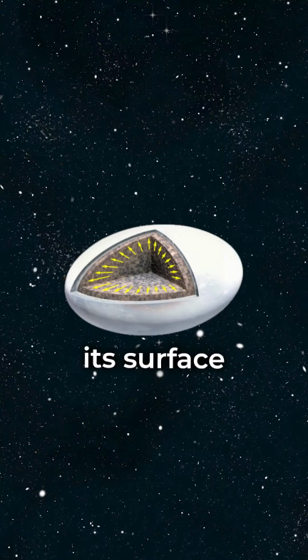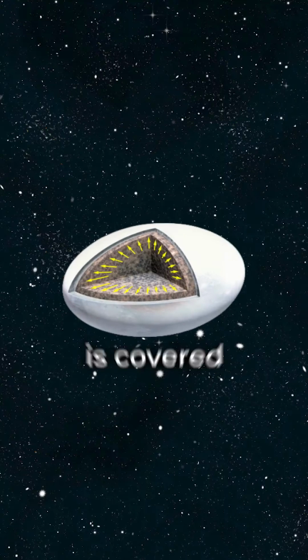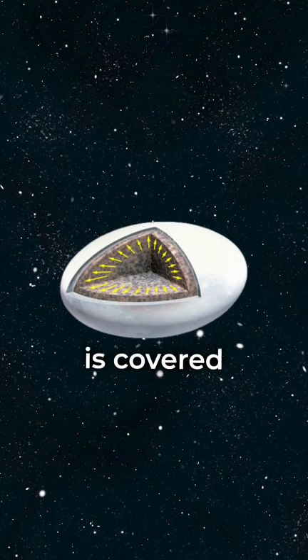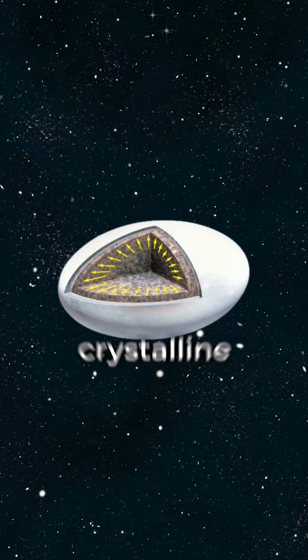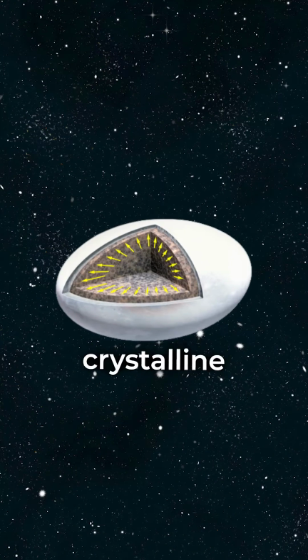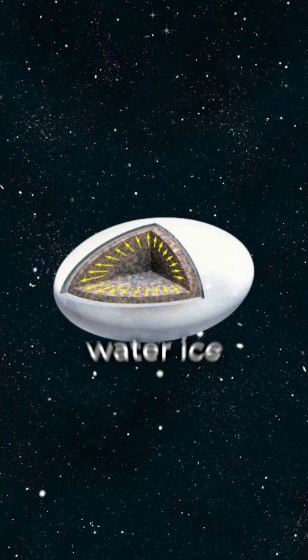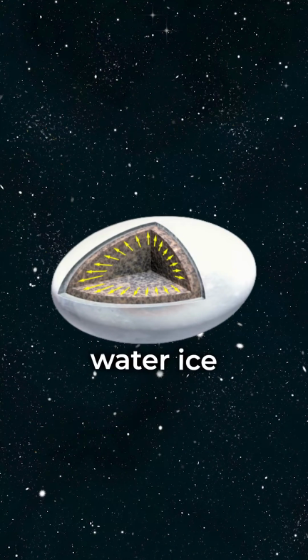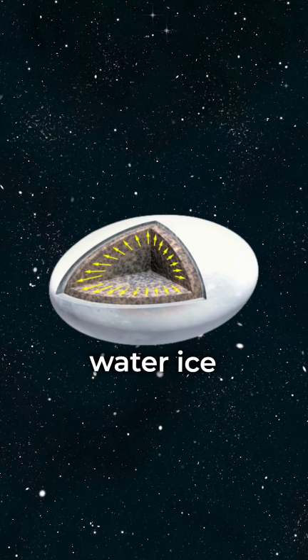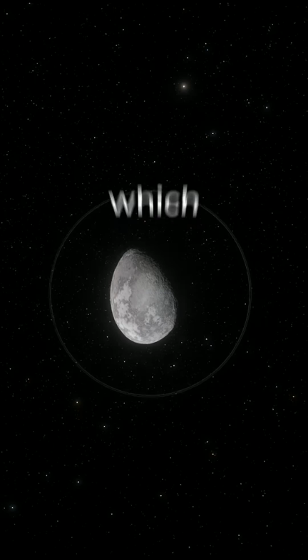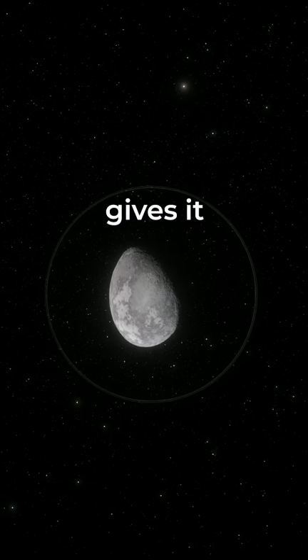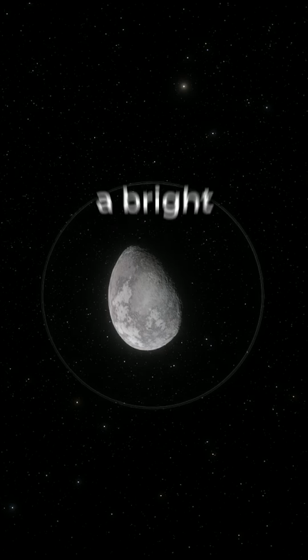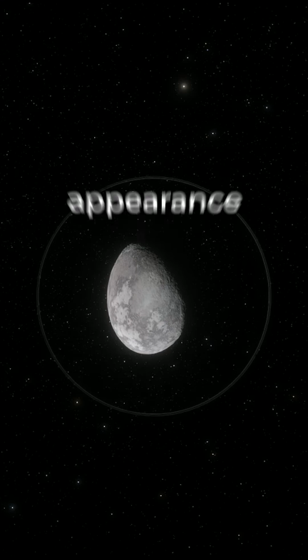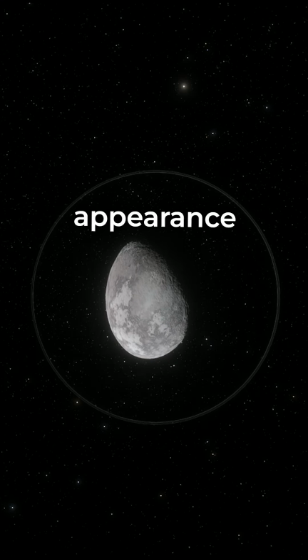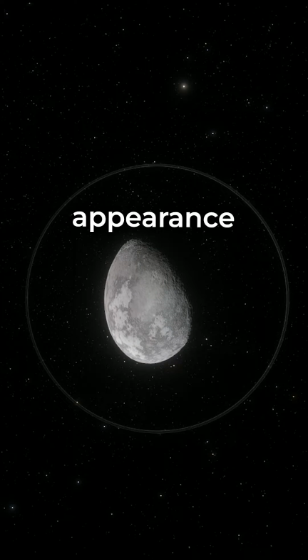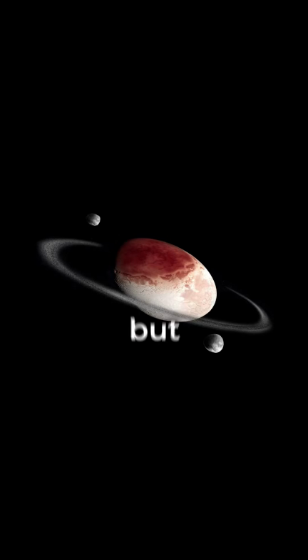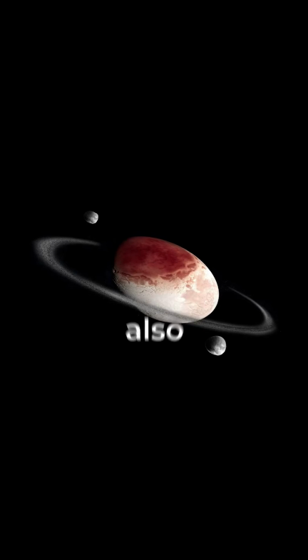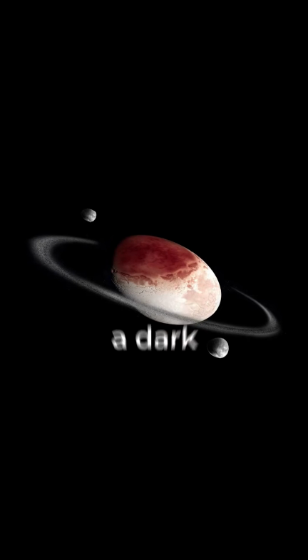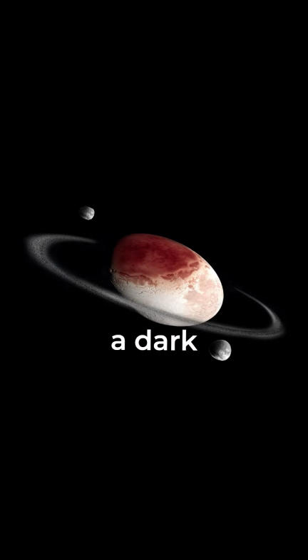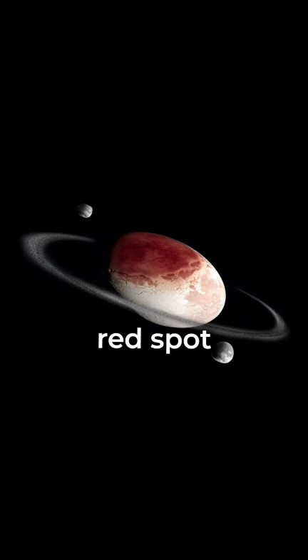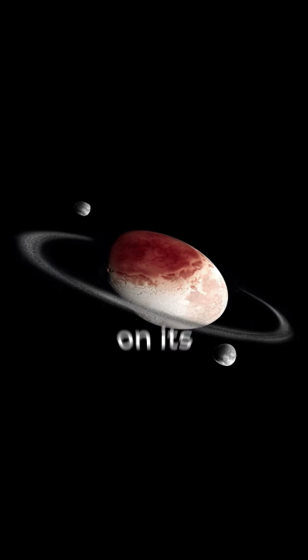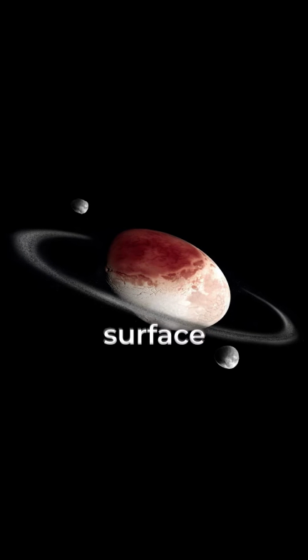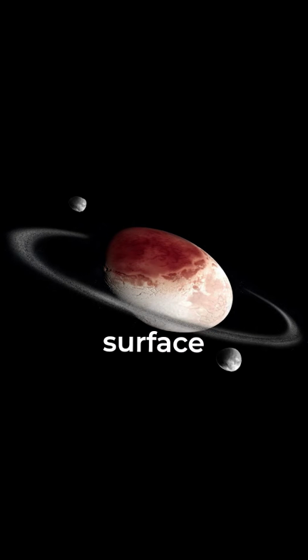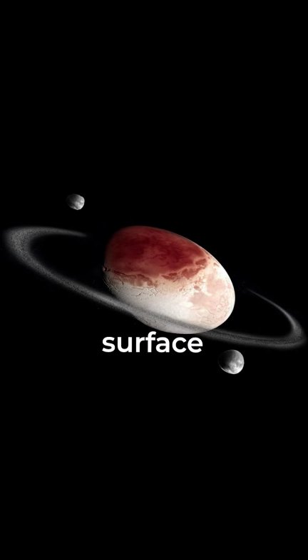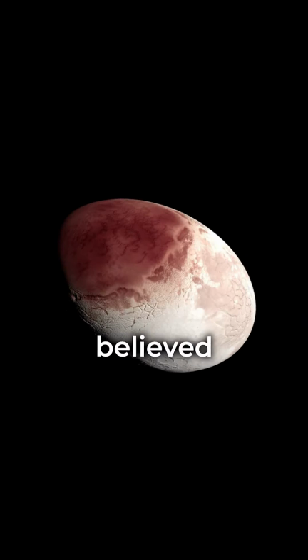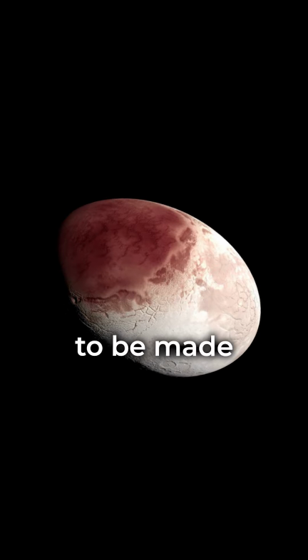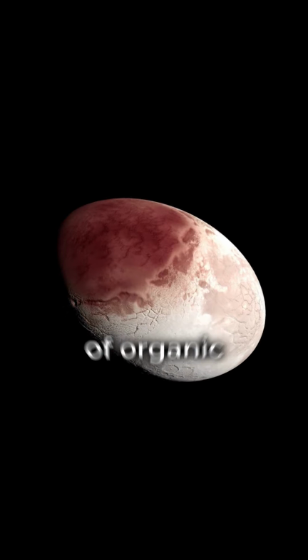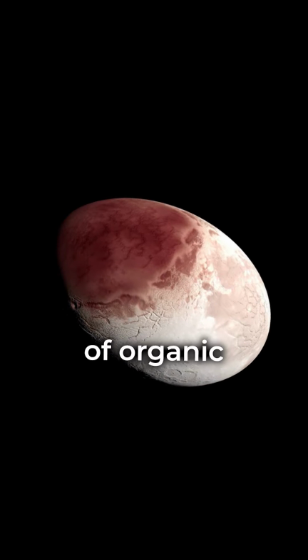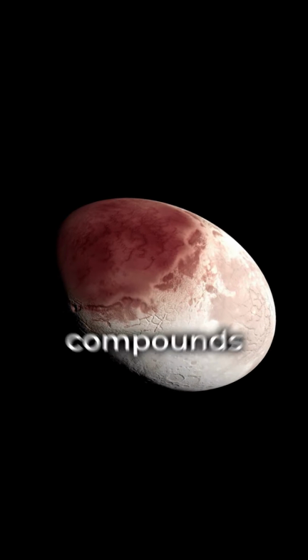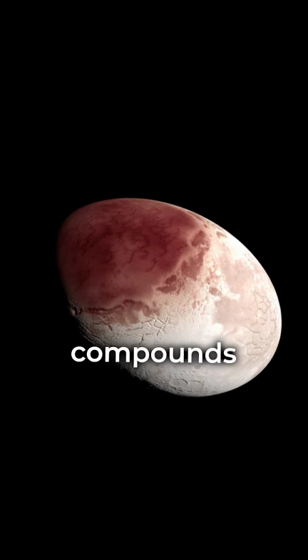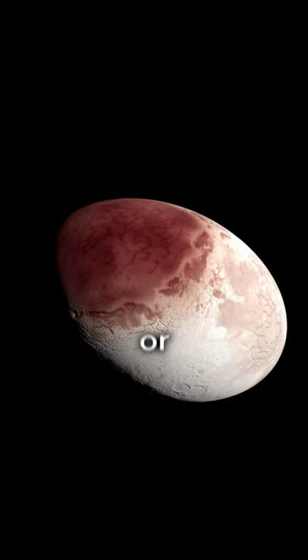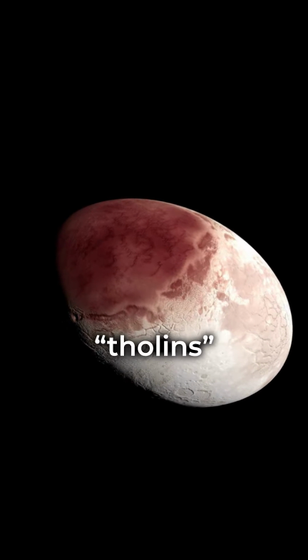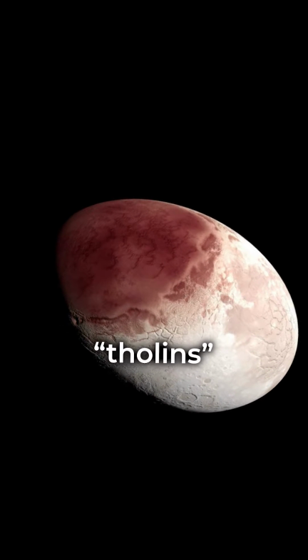Its surface is covered in crystalline water ice, which gives it a bright appearance. But there's also a dark red spot on its surface, believed to be made of organic compounds or tholins.